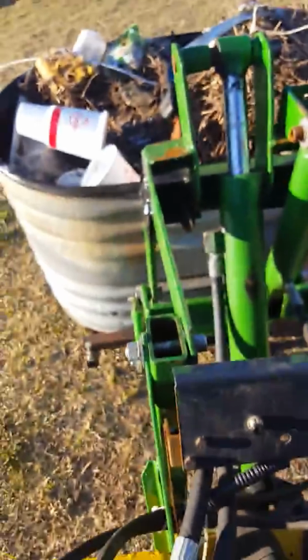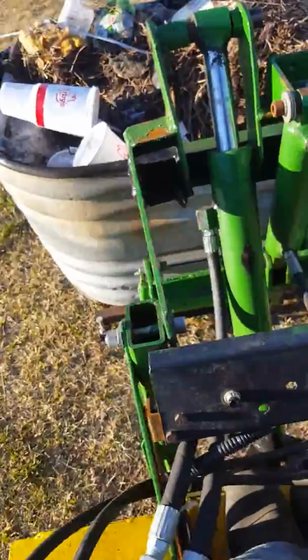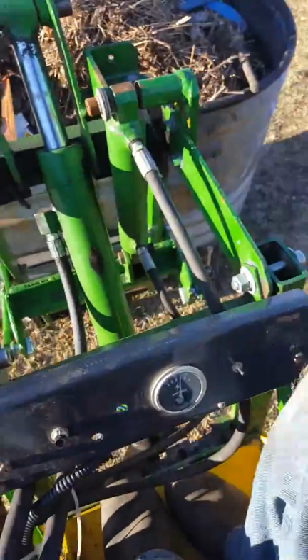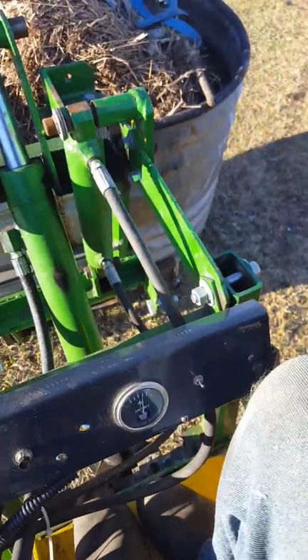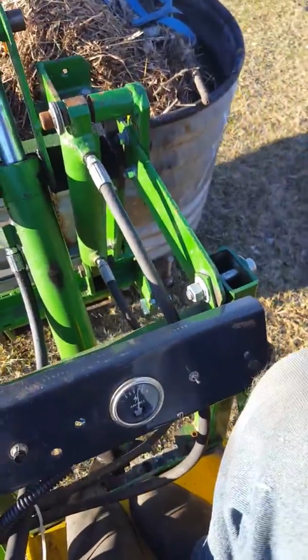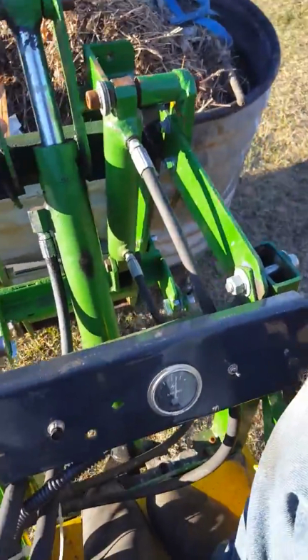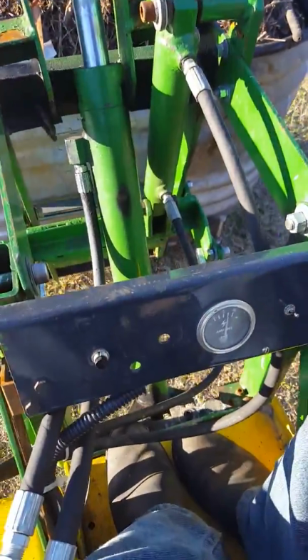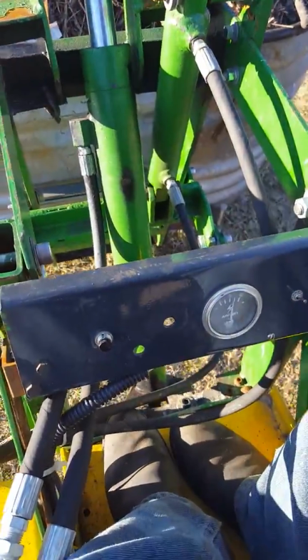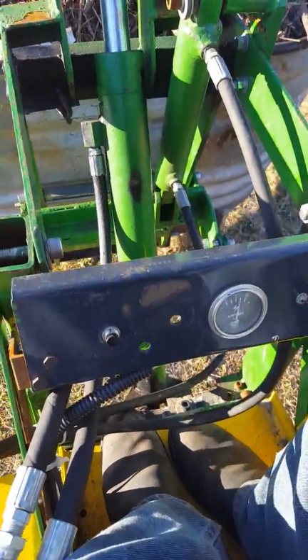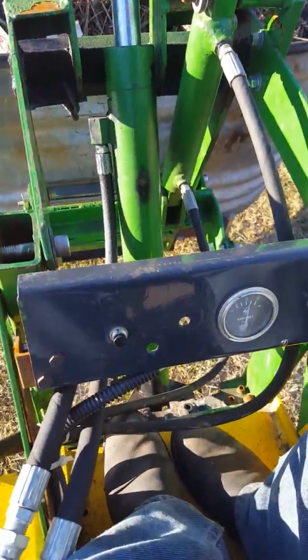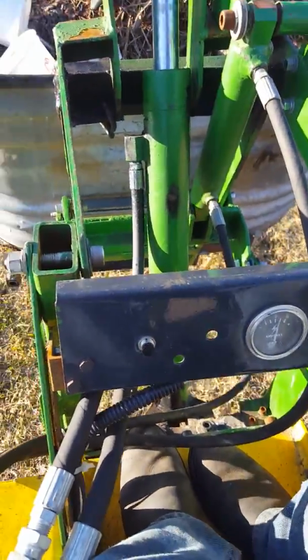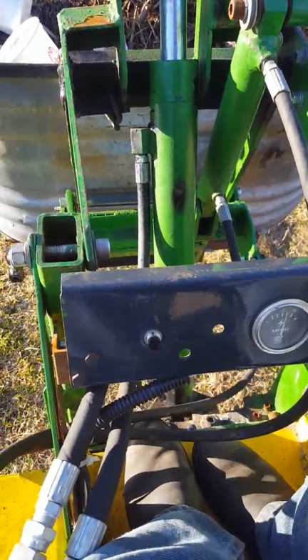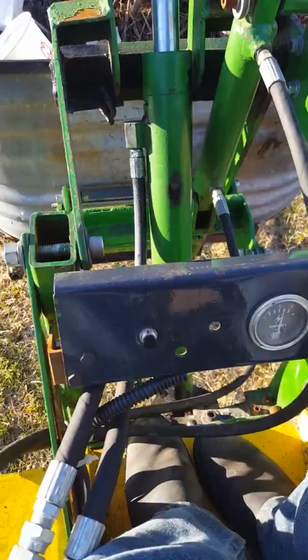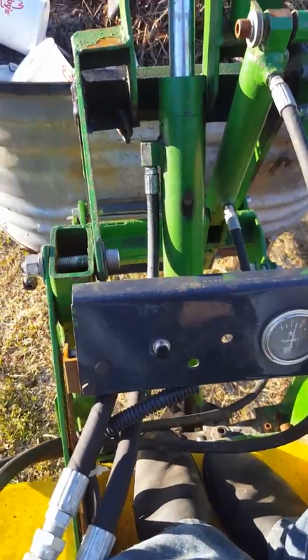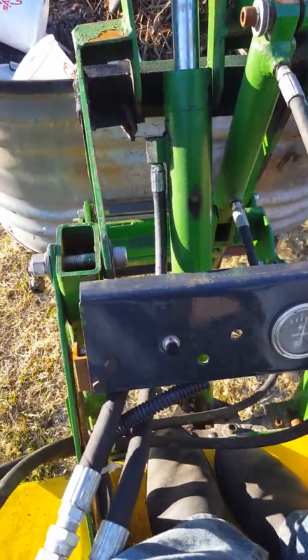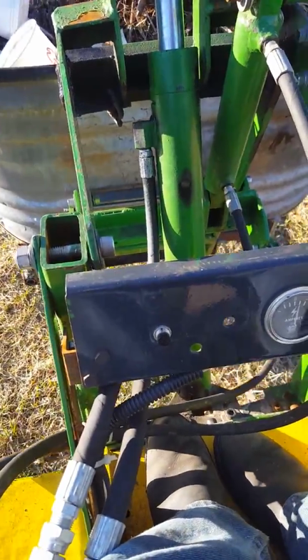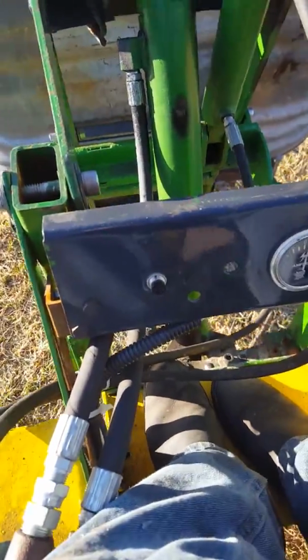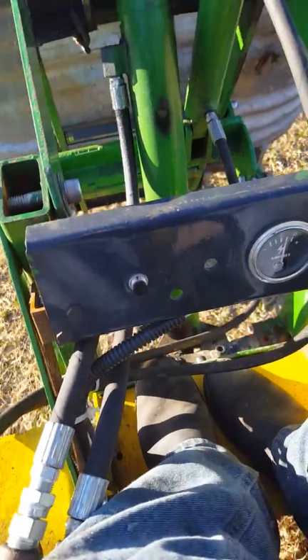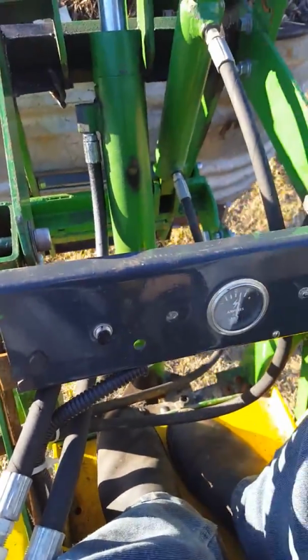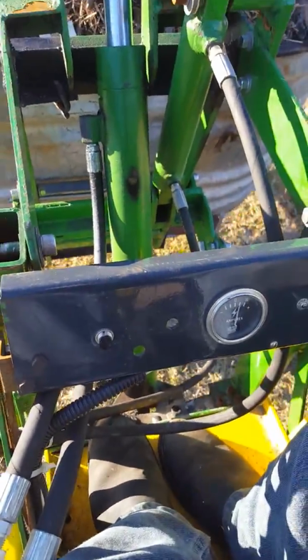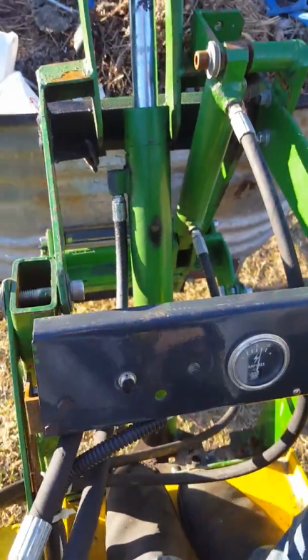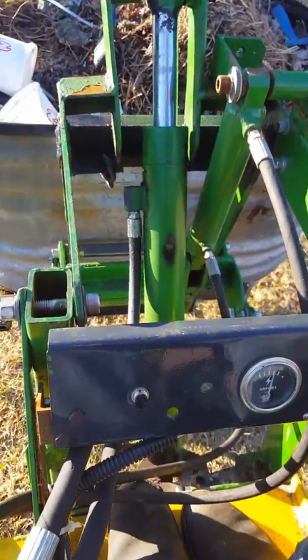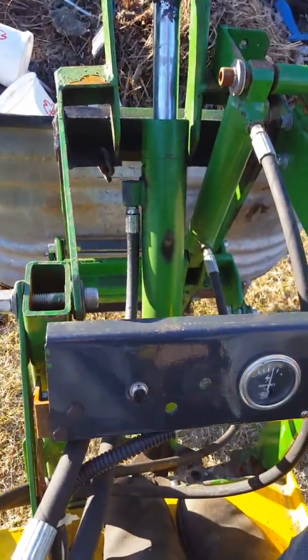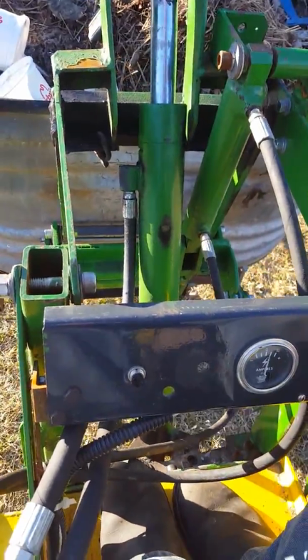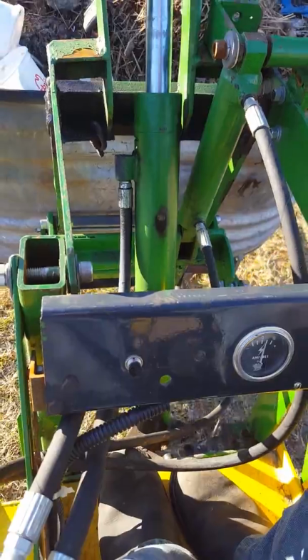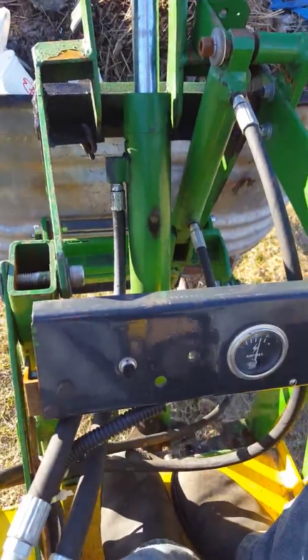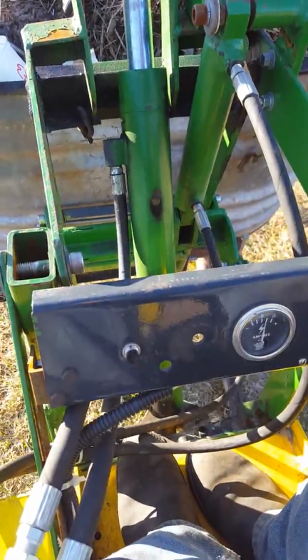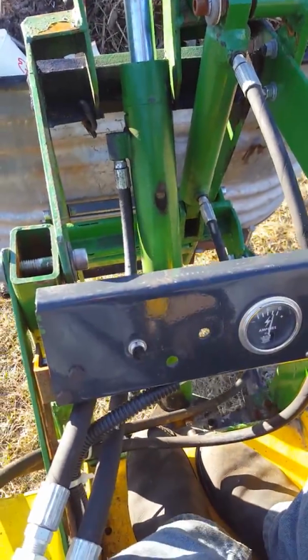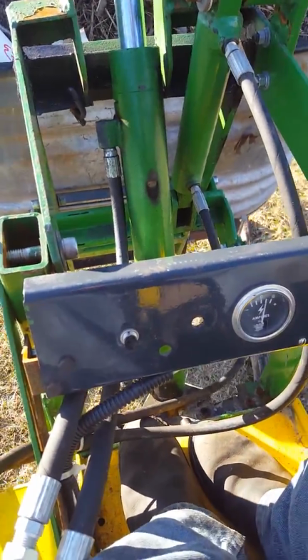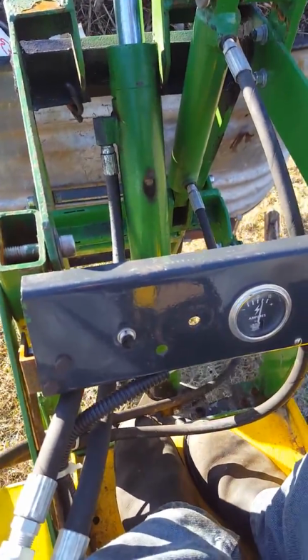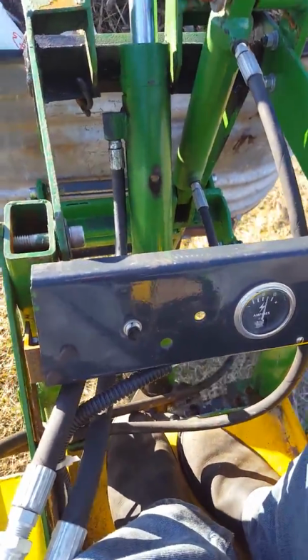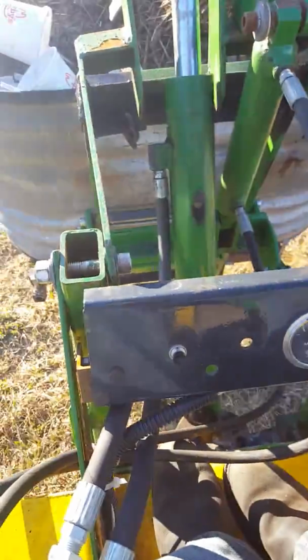So far it seems to hold alright. I don't see any major bending yet in the forks. This is probably a 400 or 500 pound load — well, probably not that much, probably 400 pounds full of trash and stuff, and ashes now.